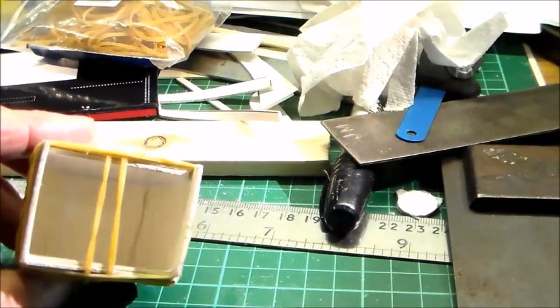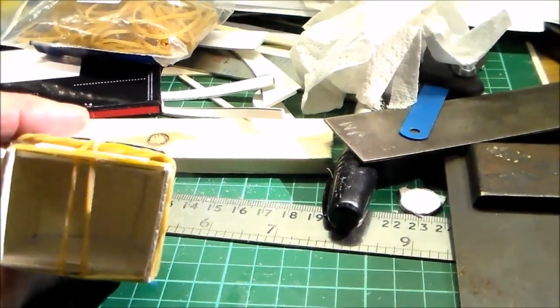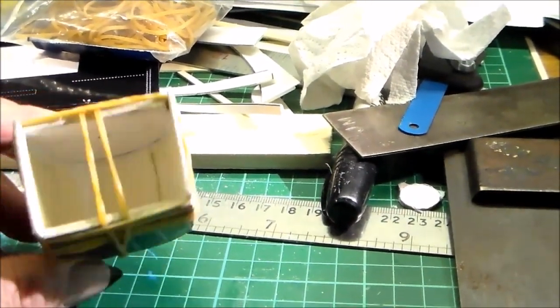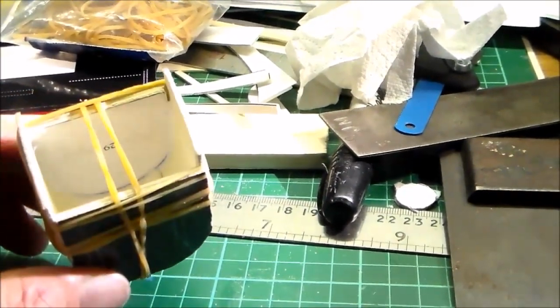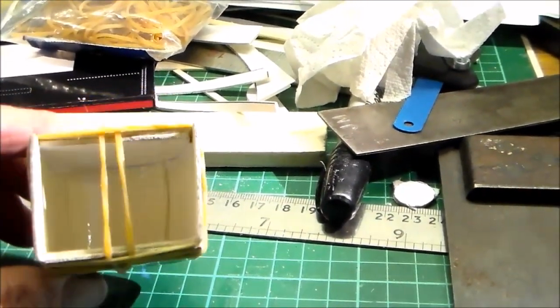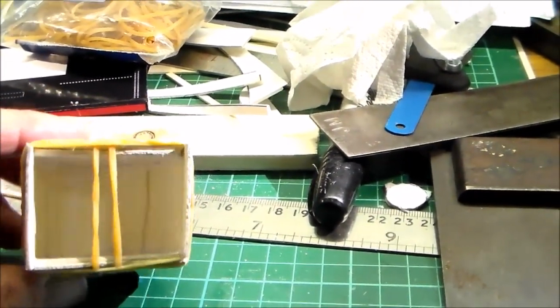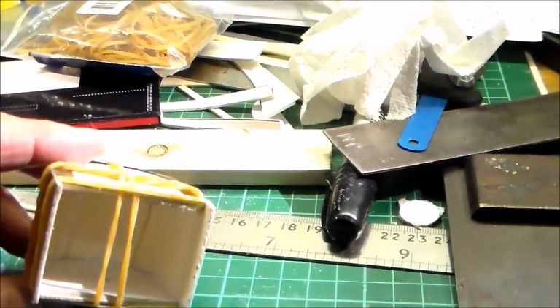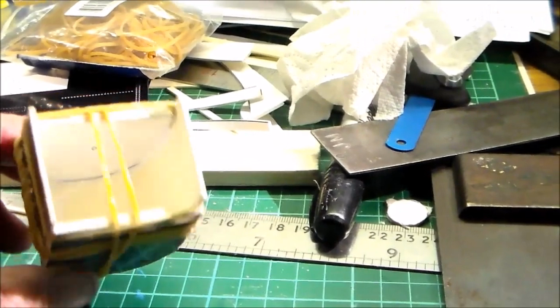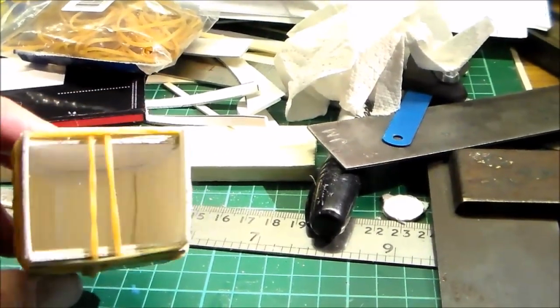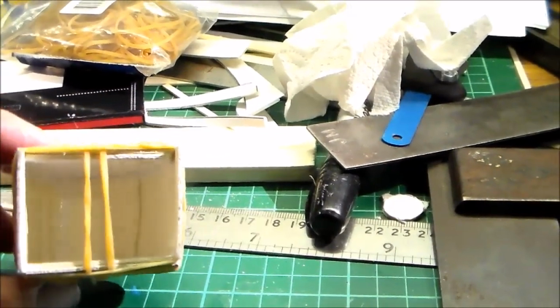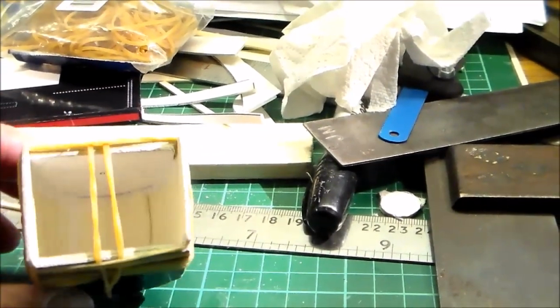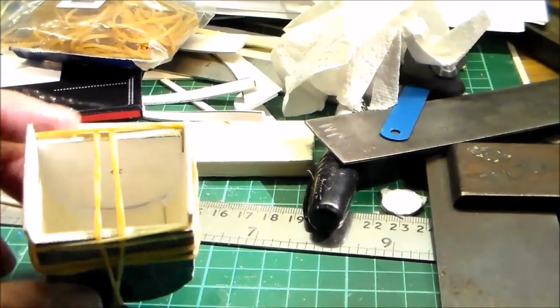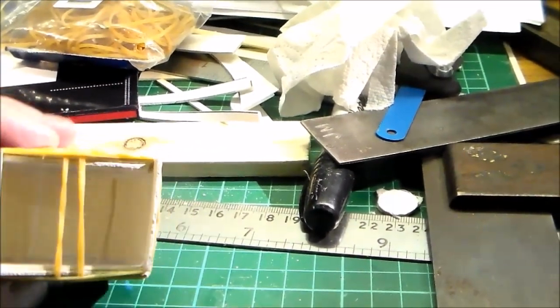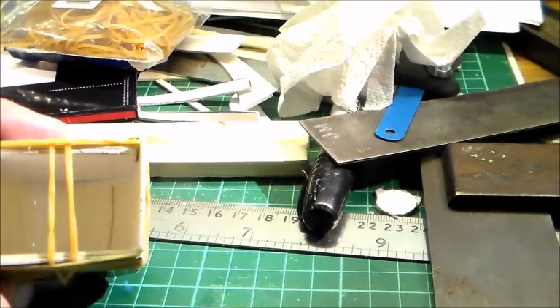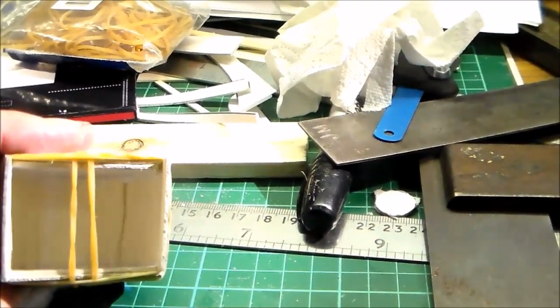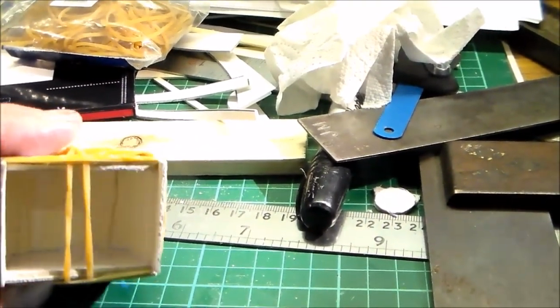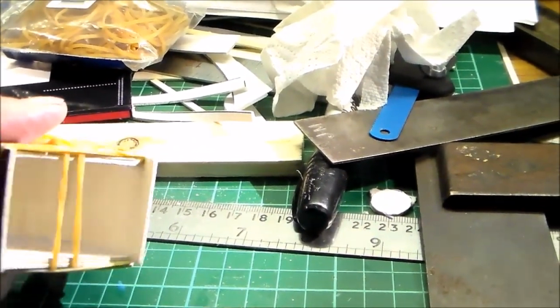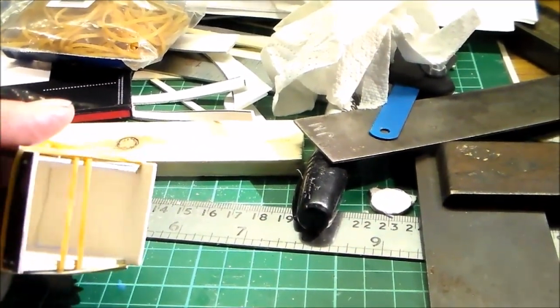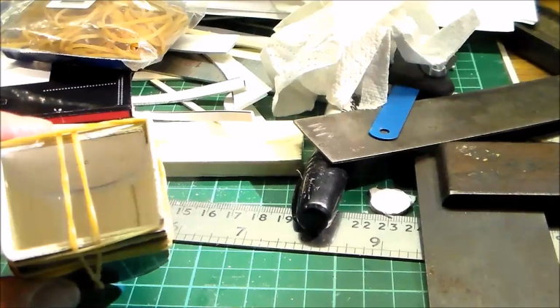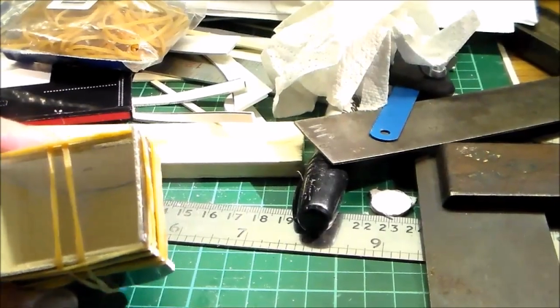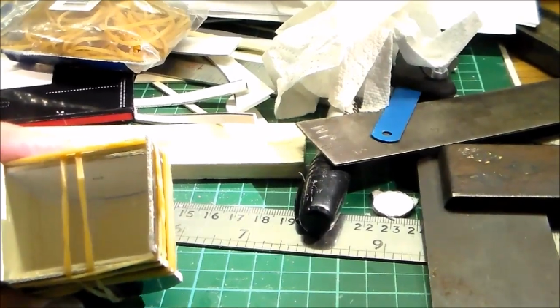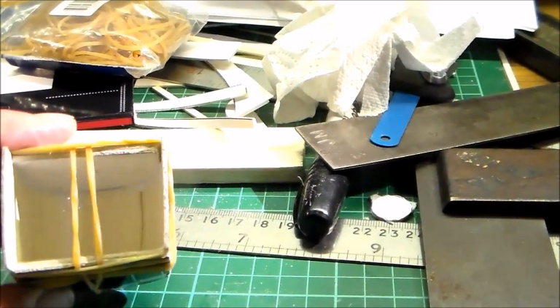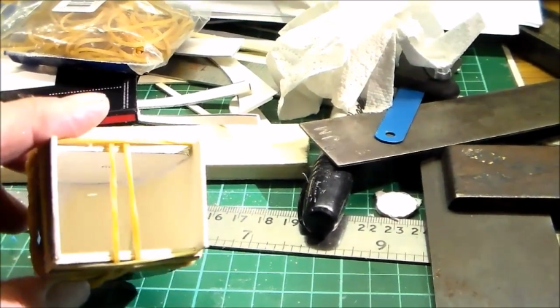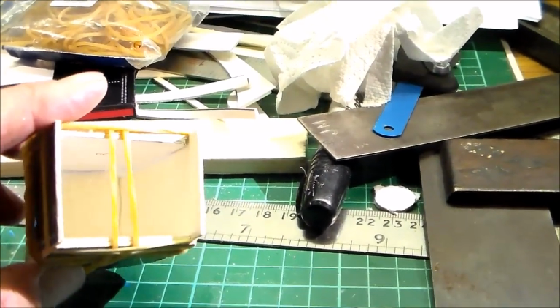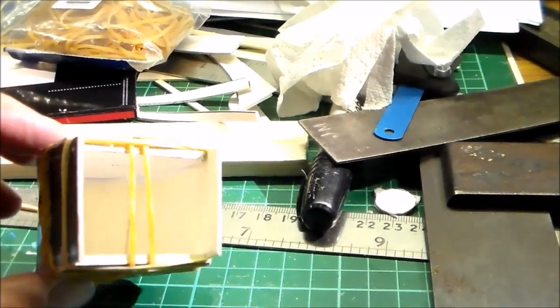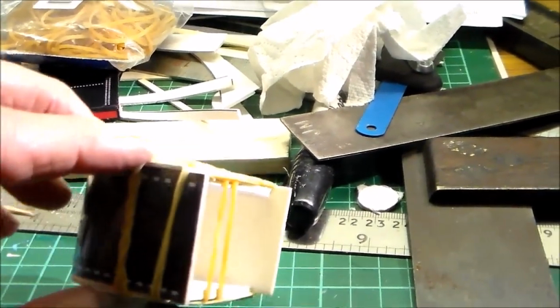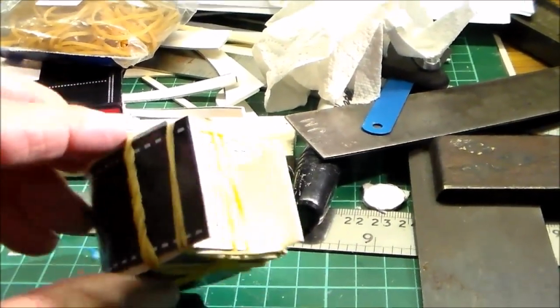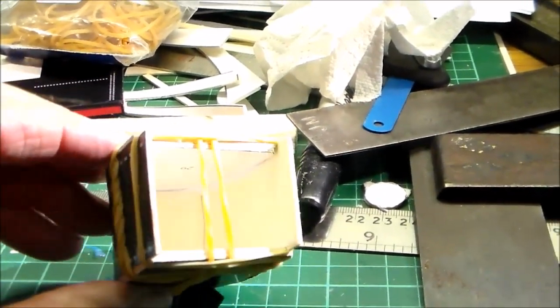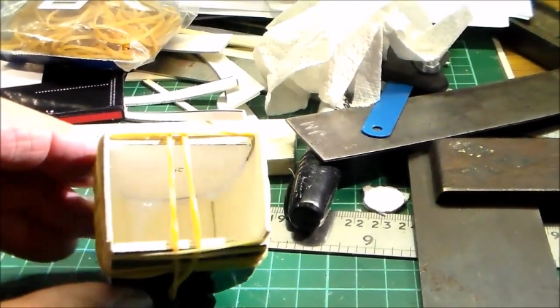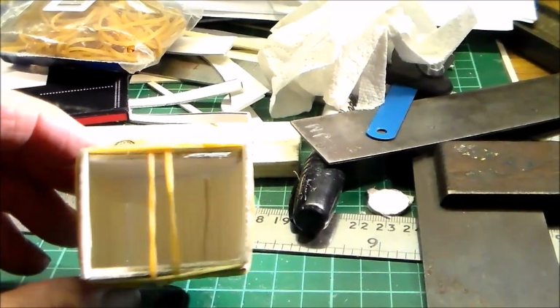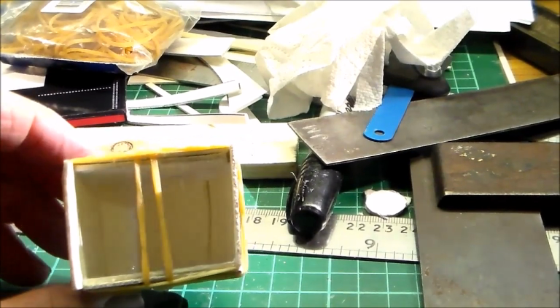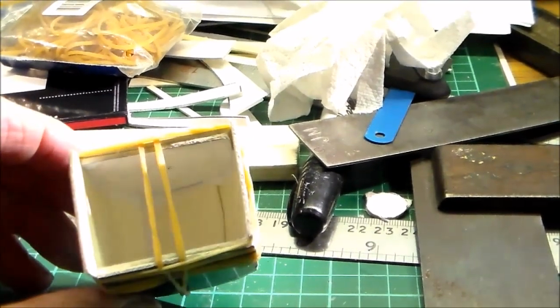I've just used the card glue inside, but because that inside isn't going to be seen there's potential to put hot melt glue in there — that holds things in place very nicely and very quickly.